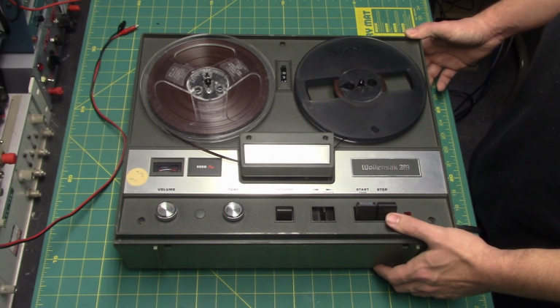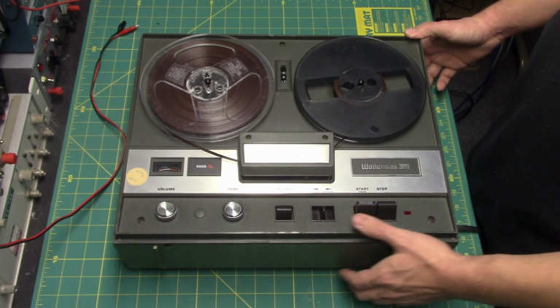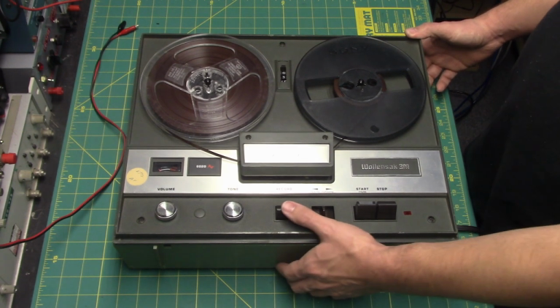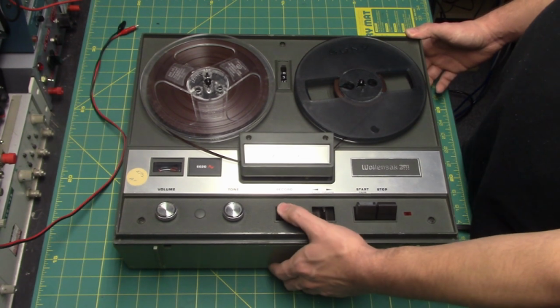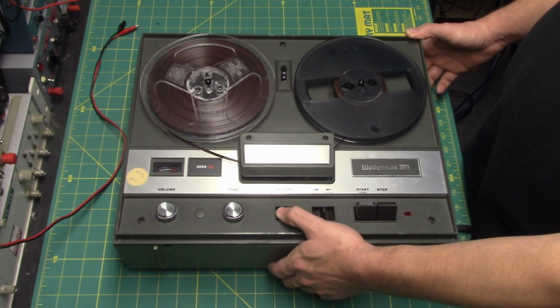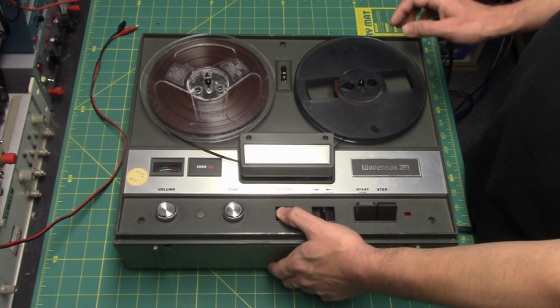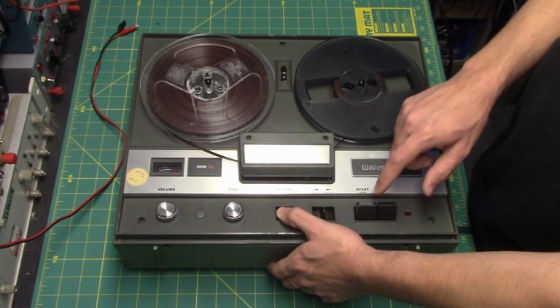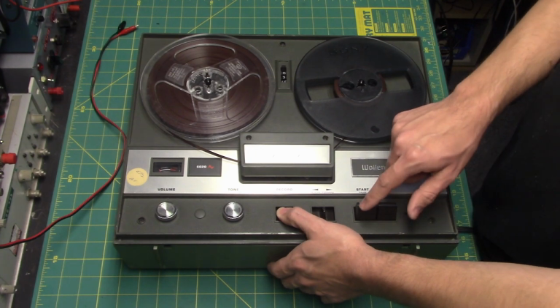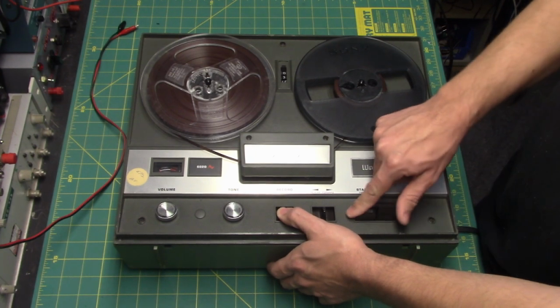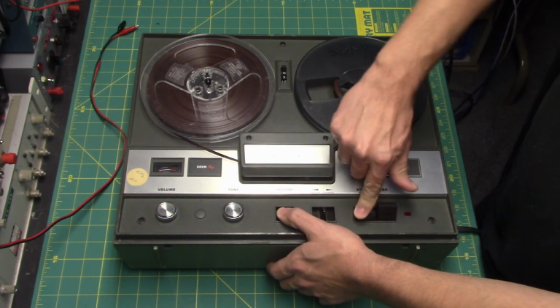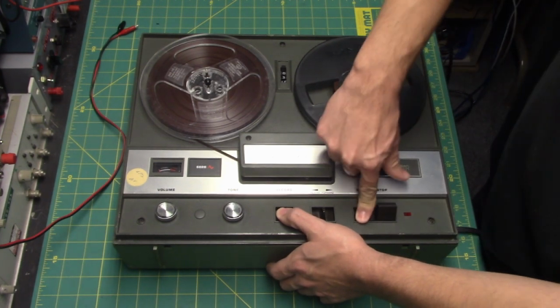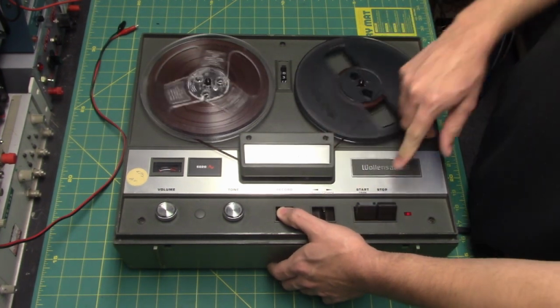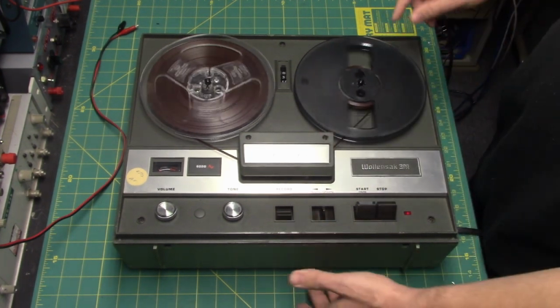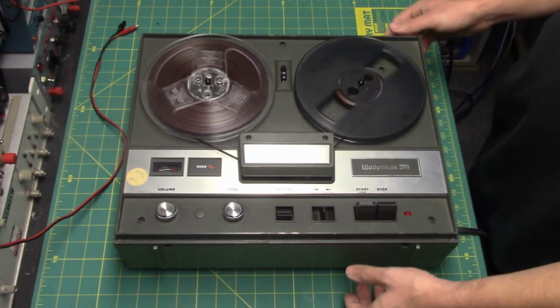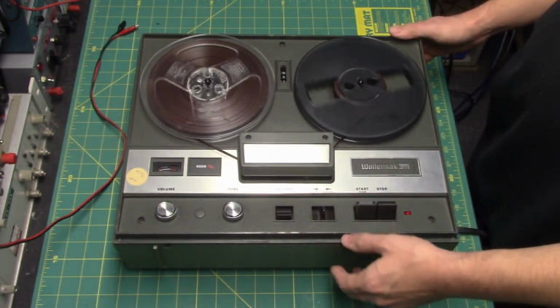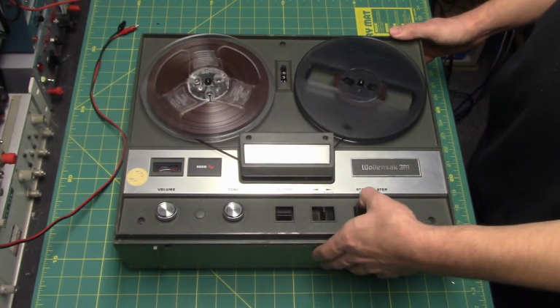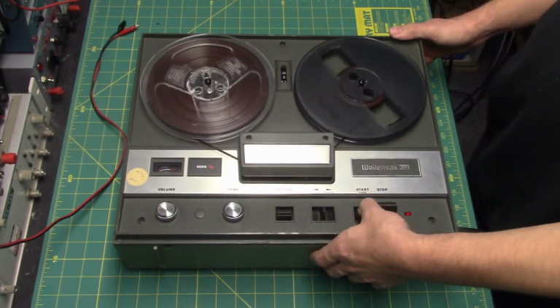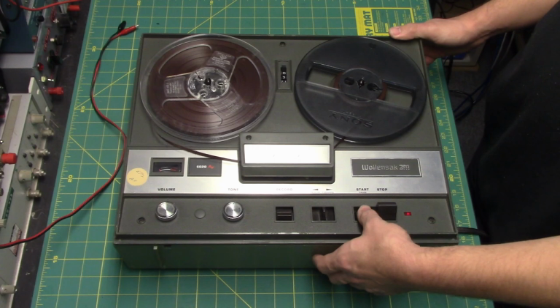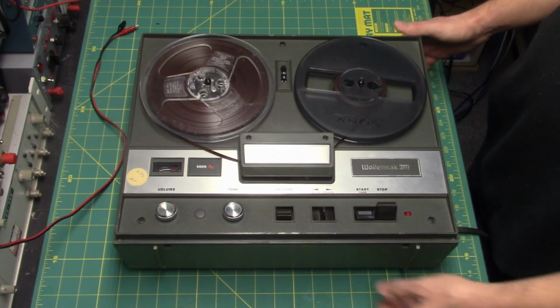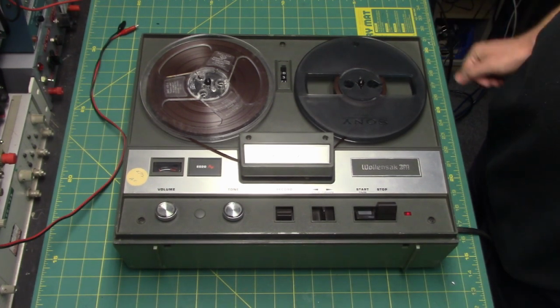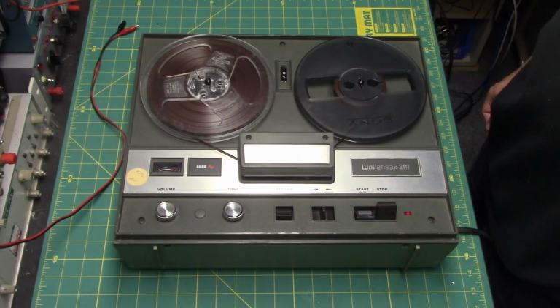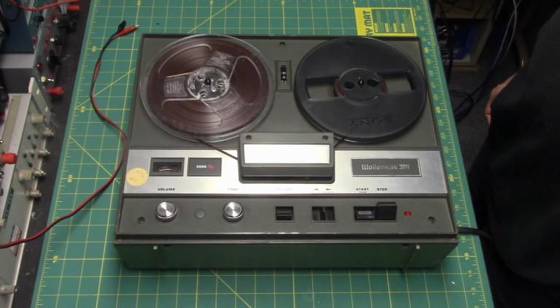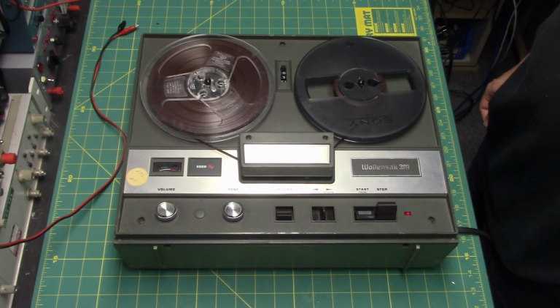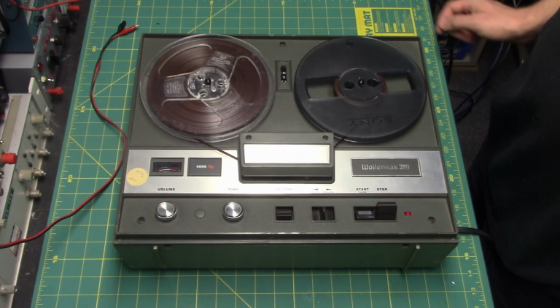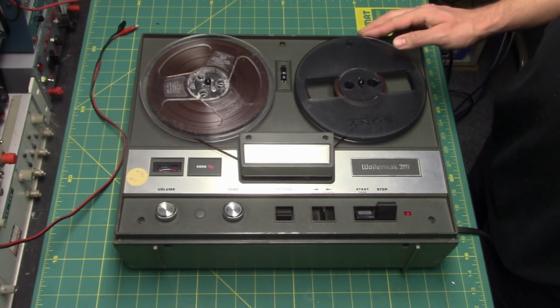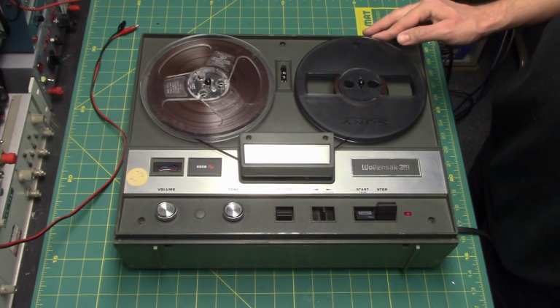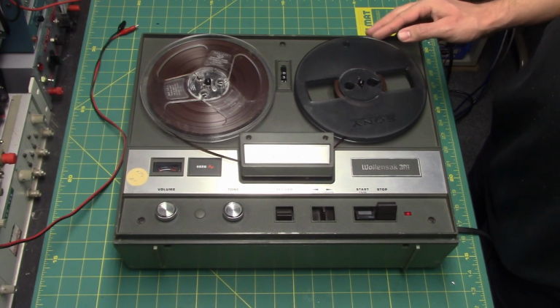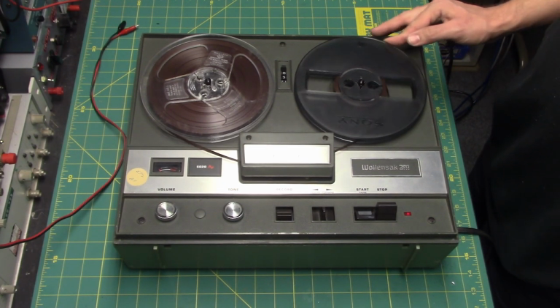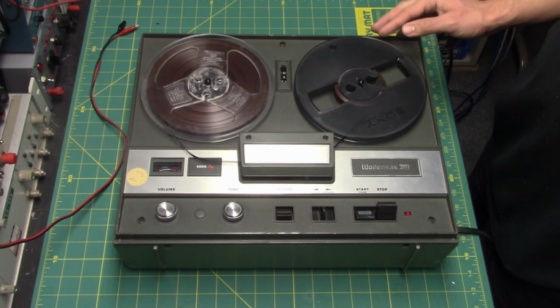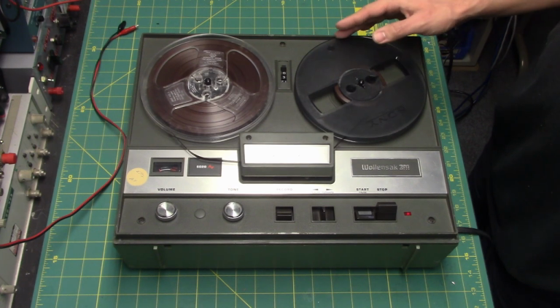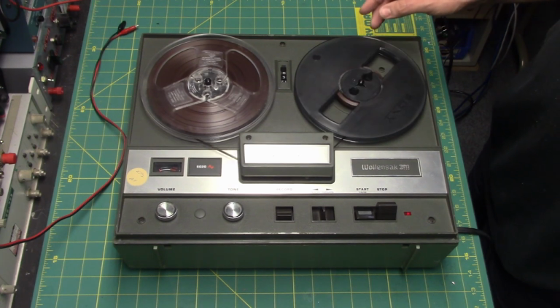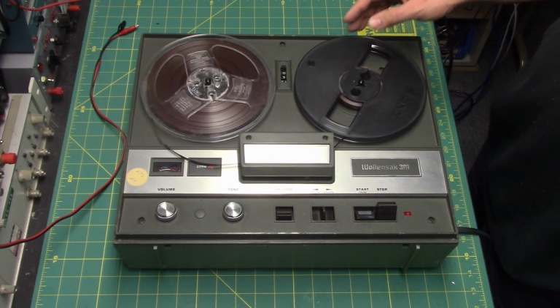To record, you hold down record. You start. To pause it, you do that. Pause doesn't work so good, and sometimes the tape still wants to pull because of the very strong pickup drive.